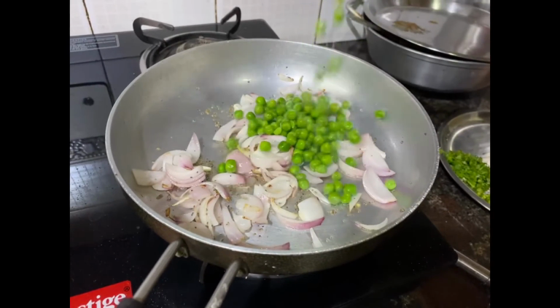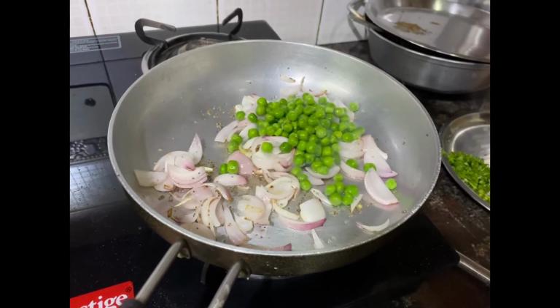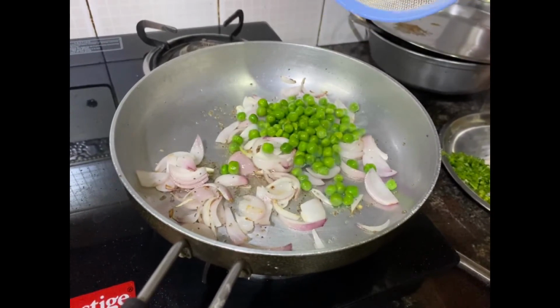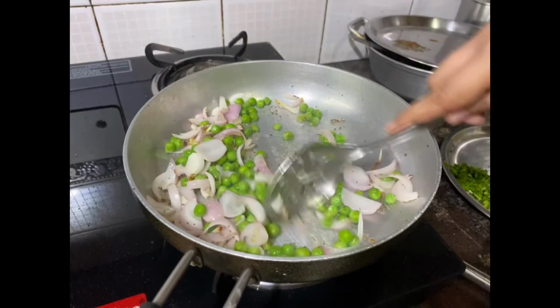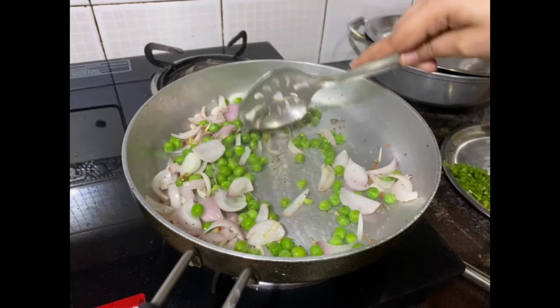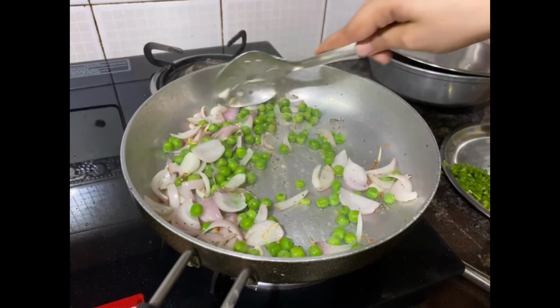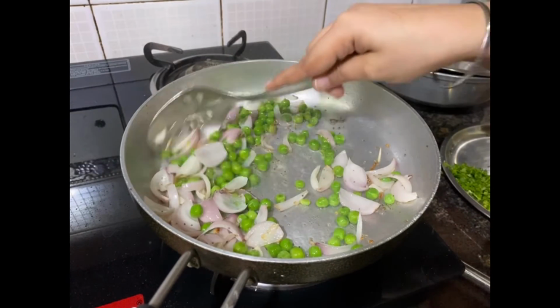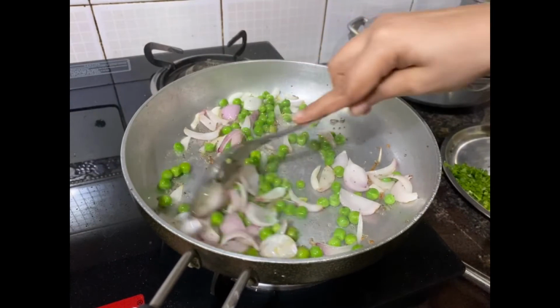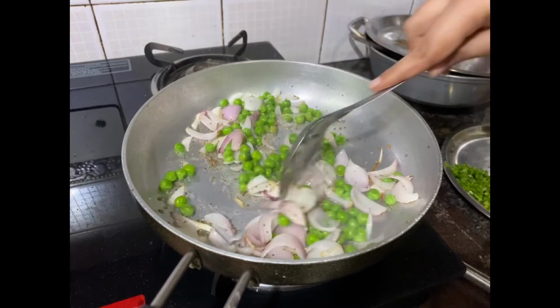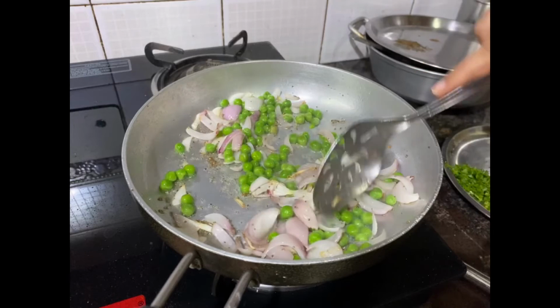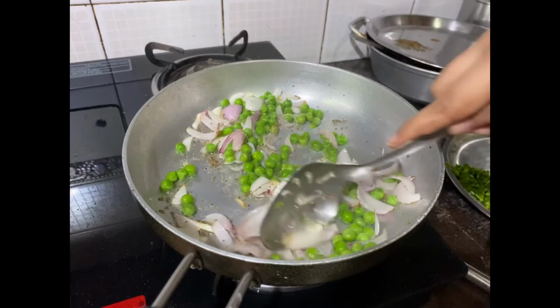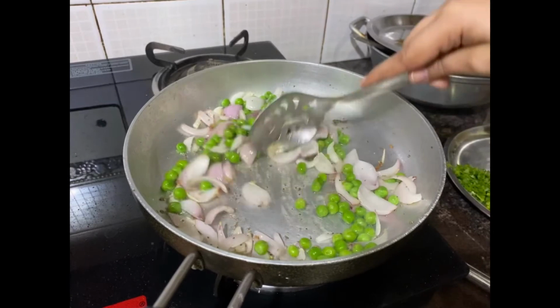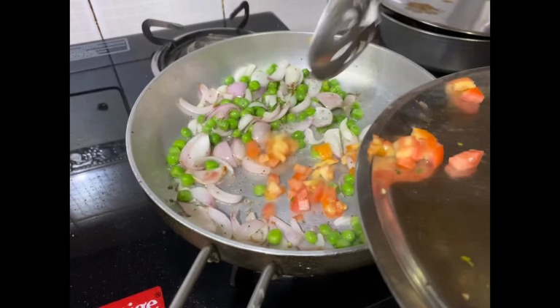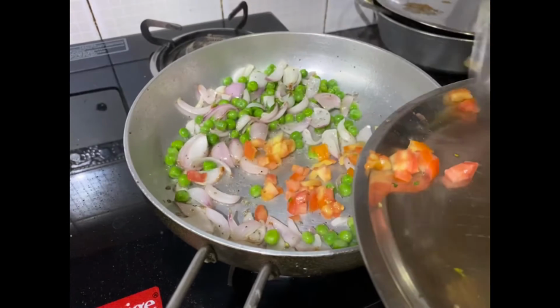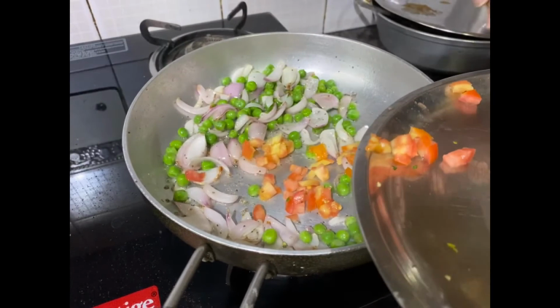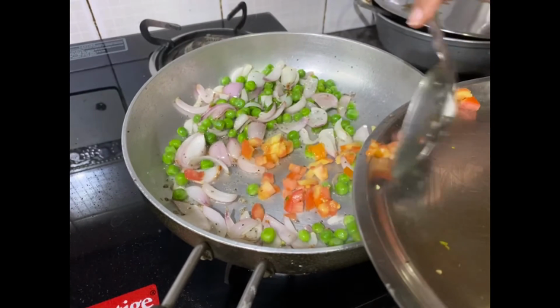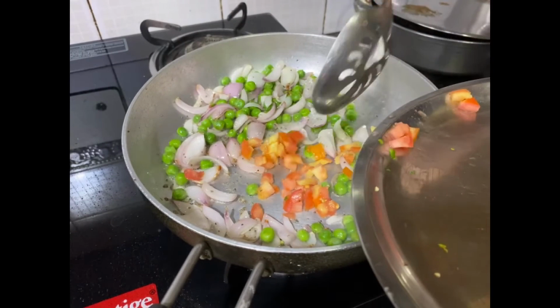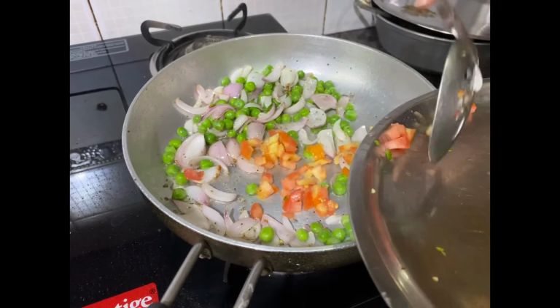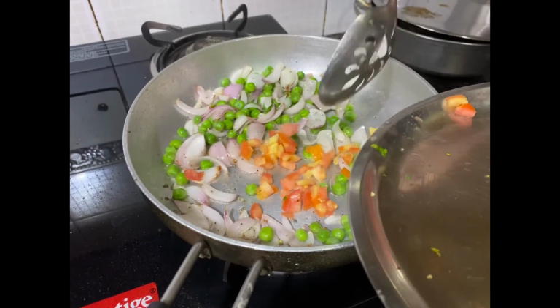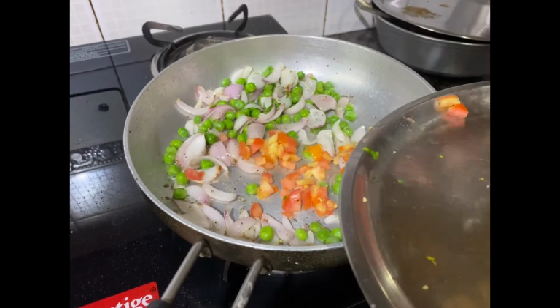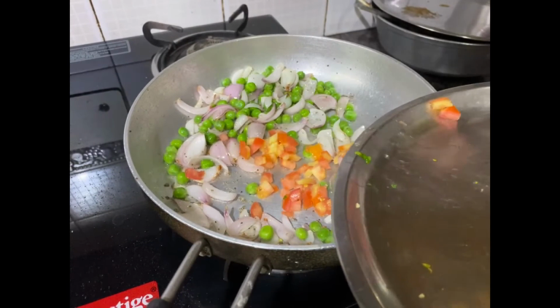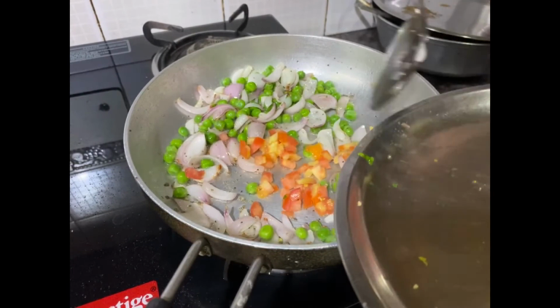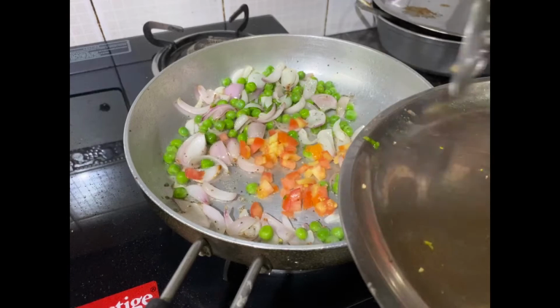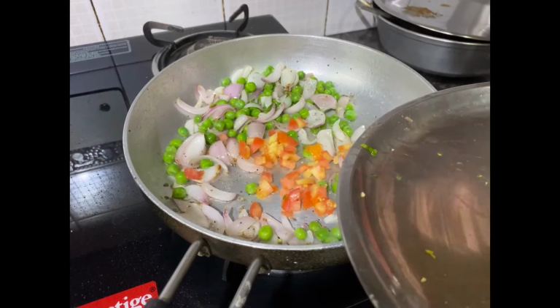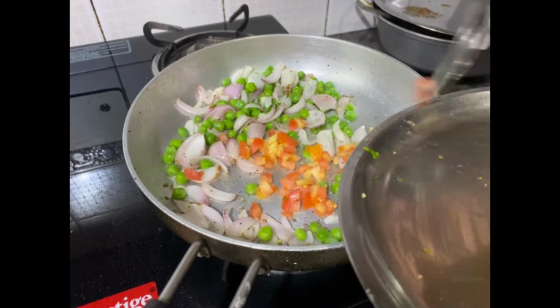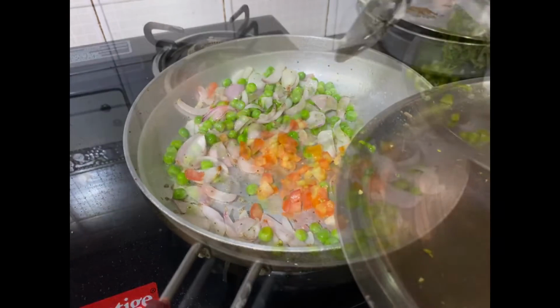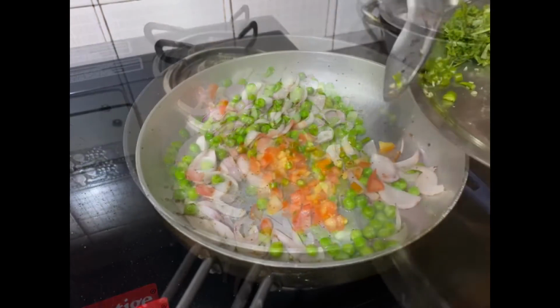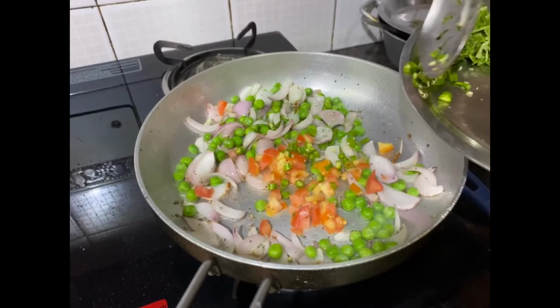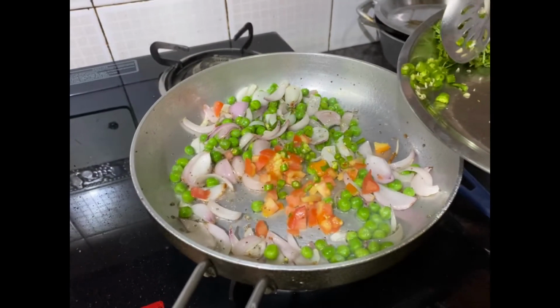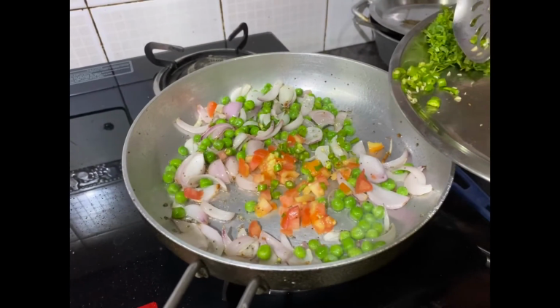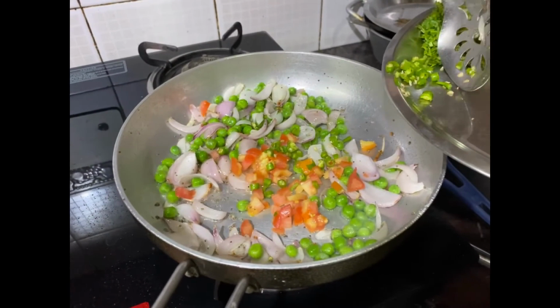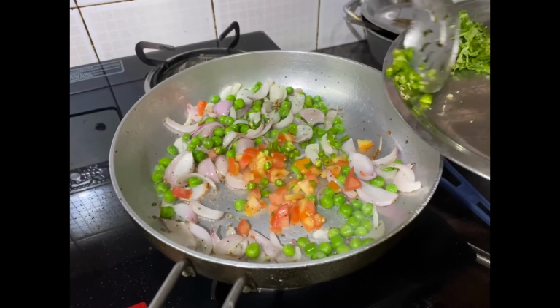Add some butter, add some tomato, some green chili.